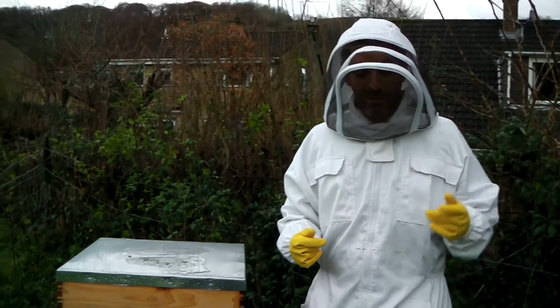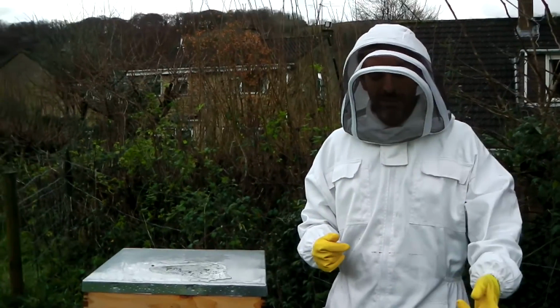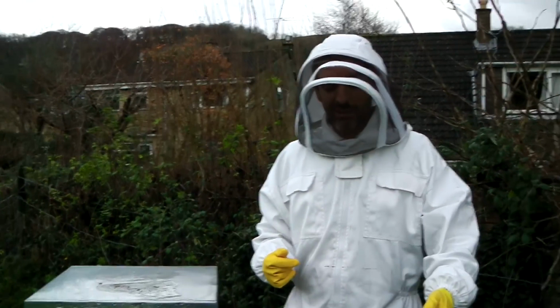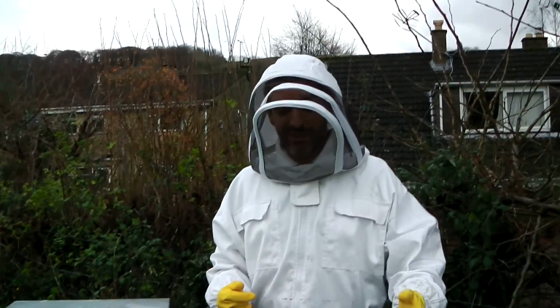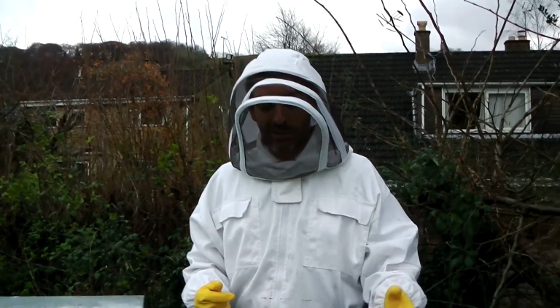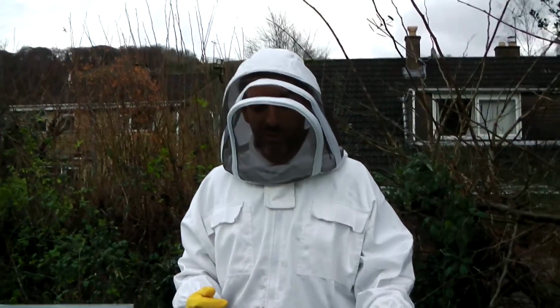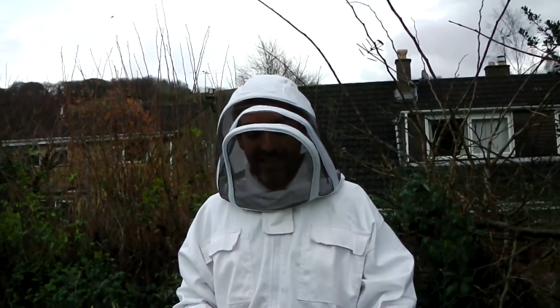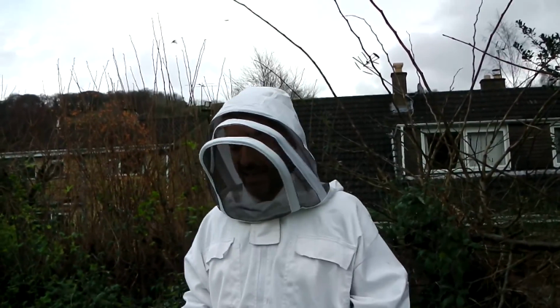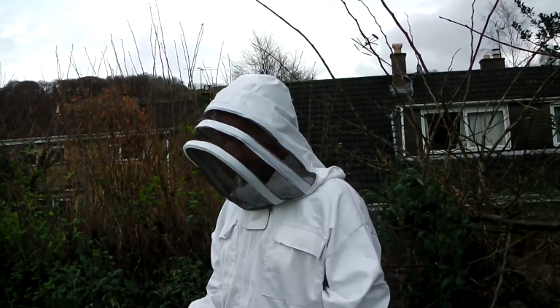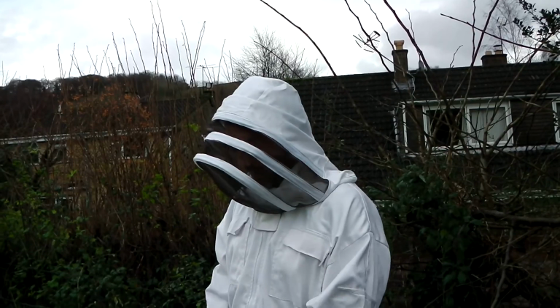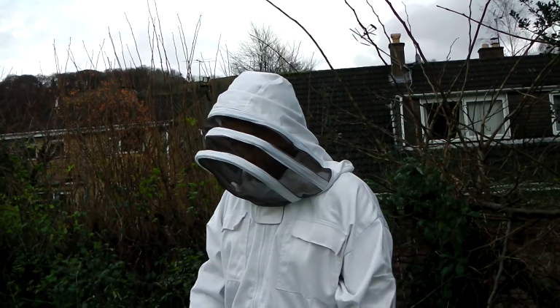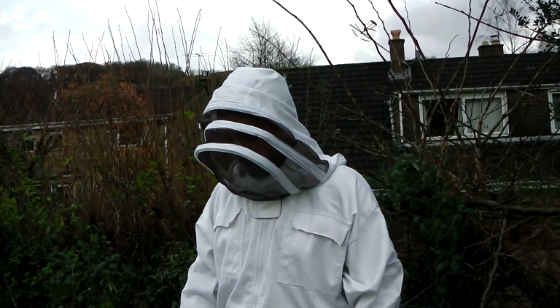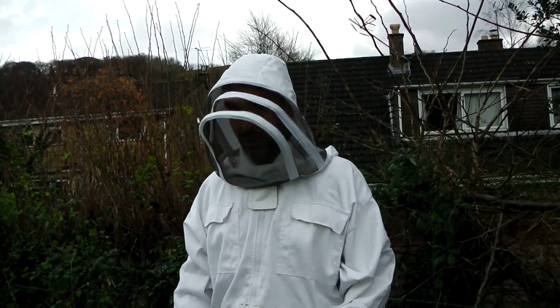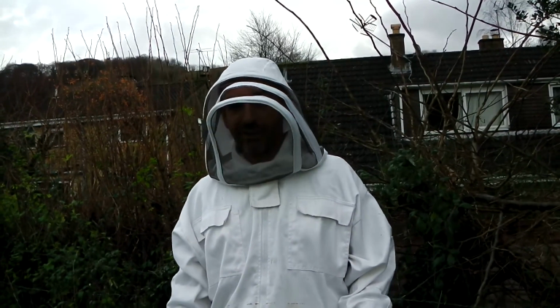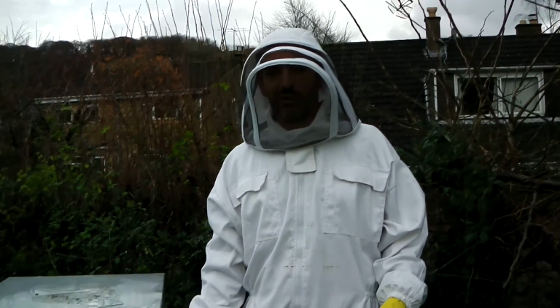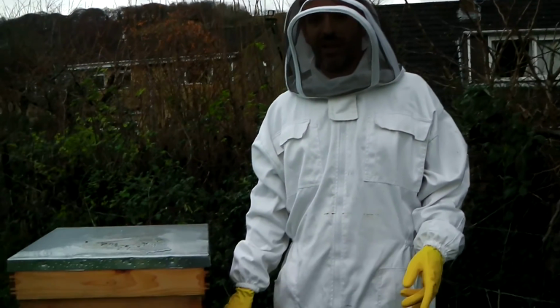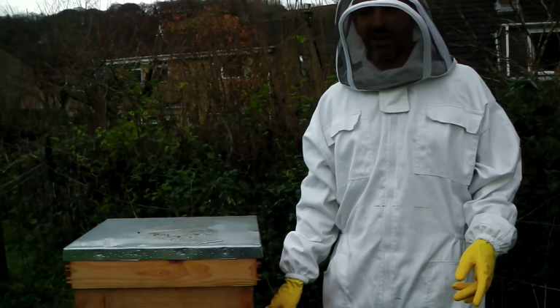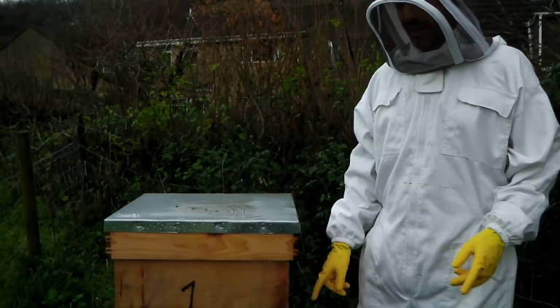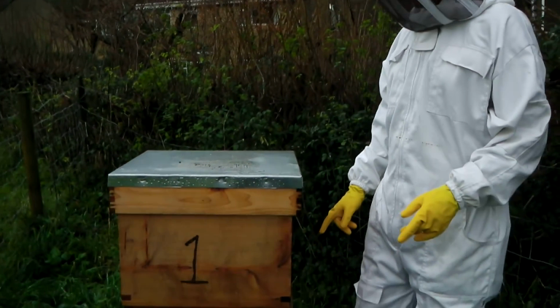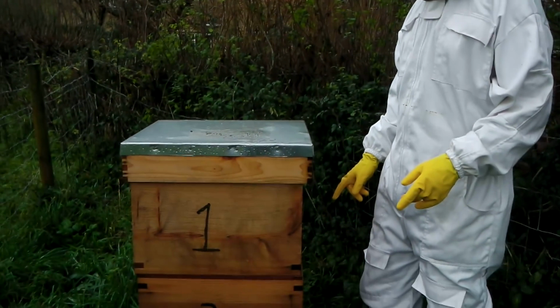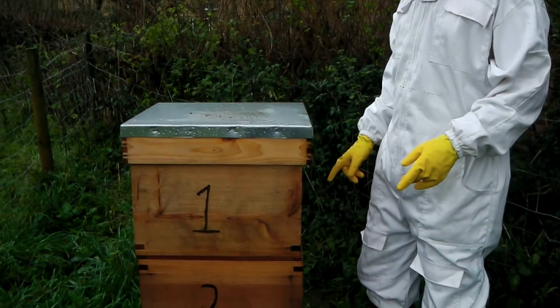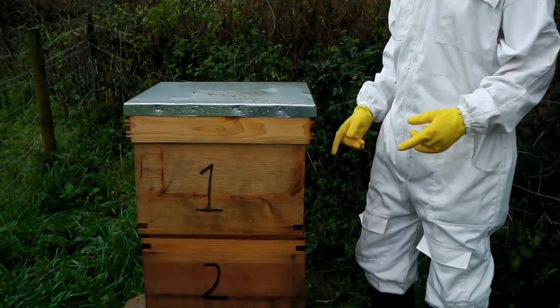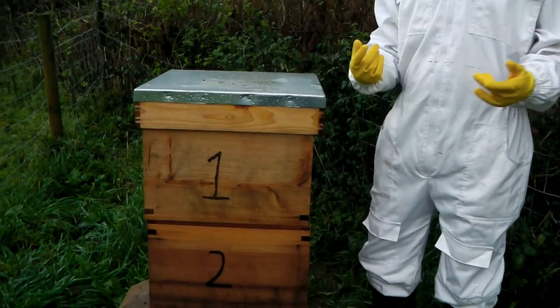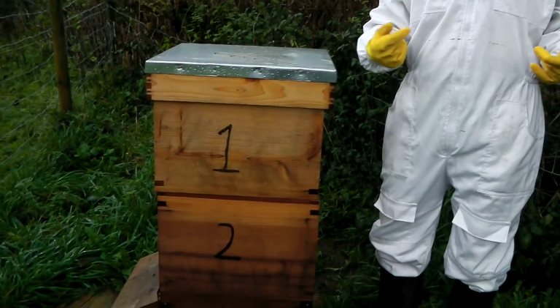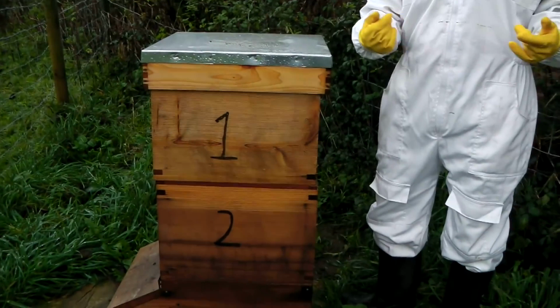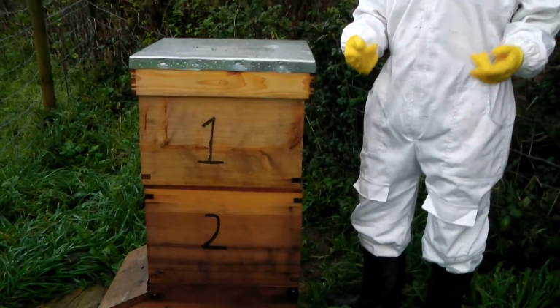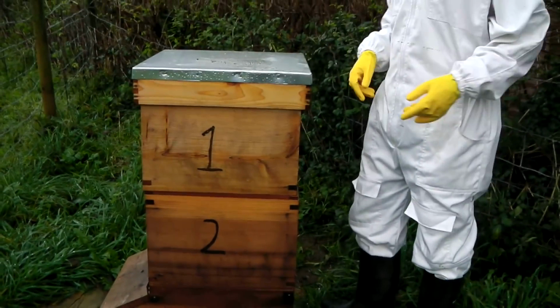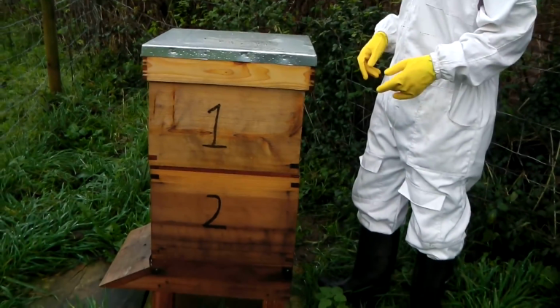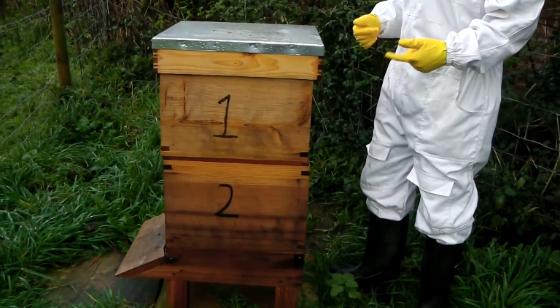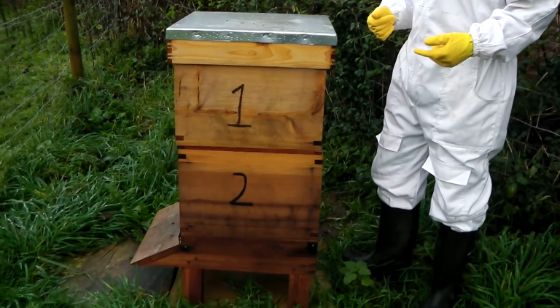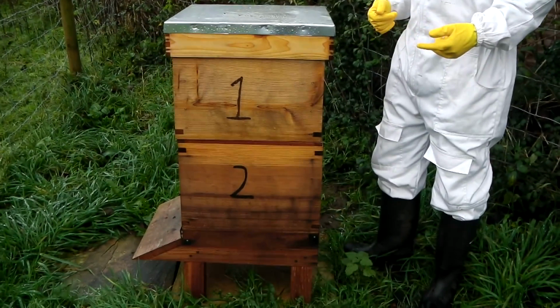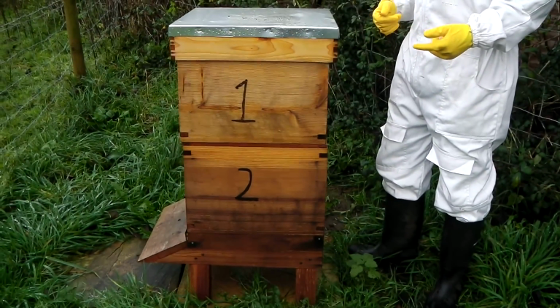I've prepared my syringe, so my syringe is all ready. As you can see, I've got two brood boxes, one on top of the other. I'm going to see what's going on when I get in there, but I'm going to have to break it up a little bit, I think.